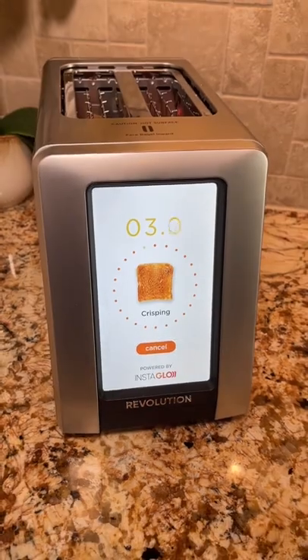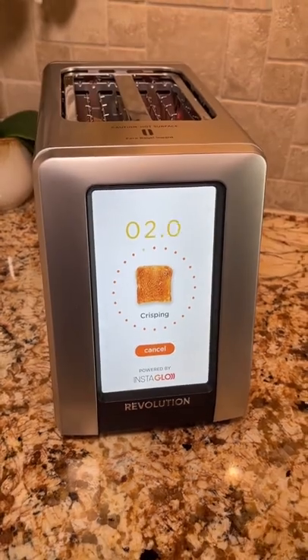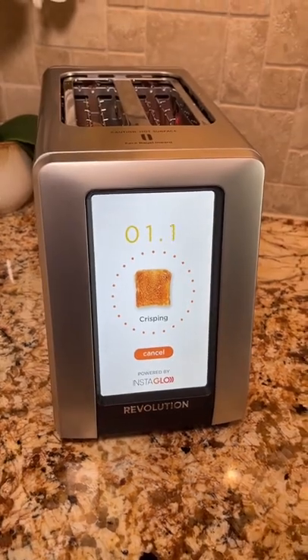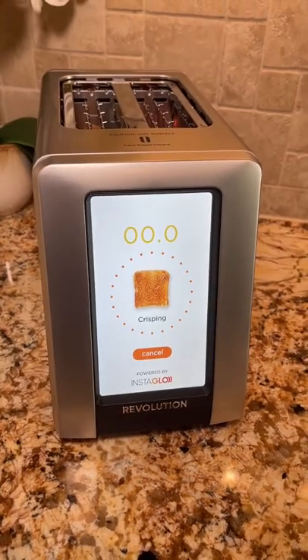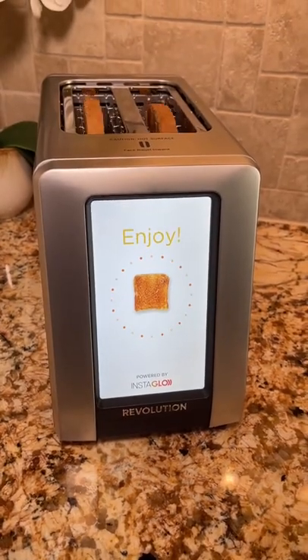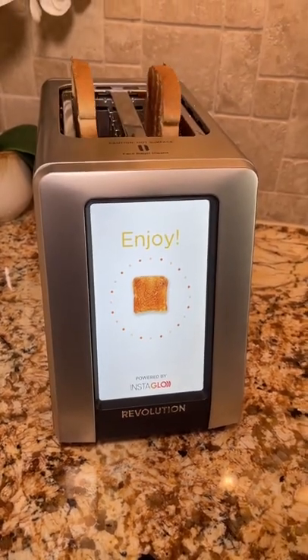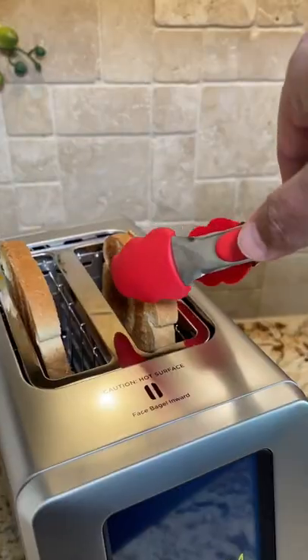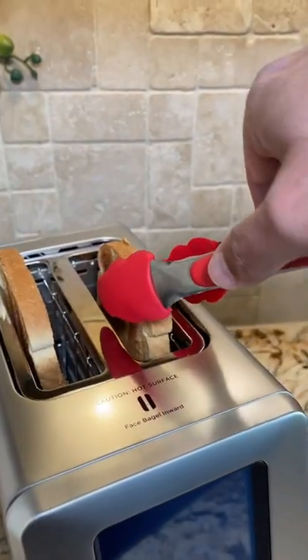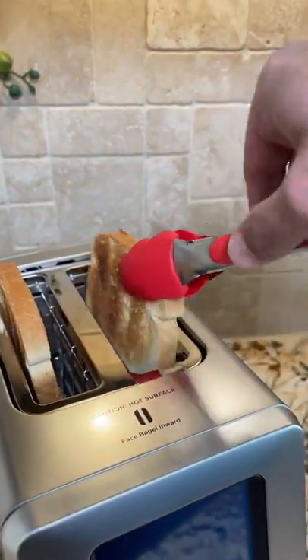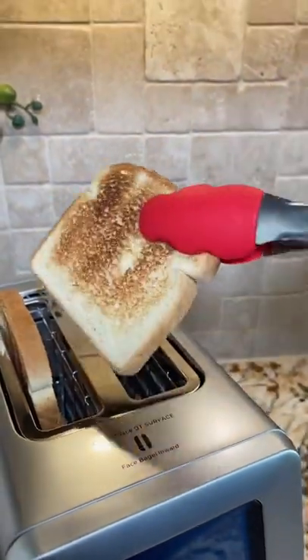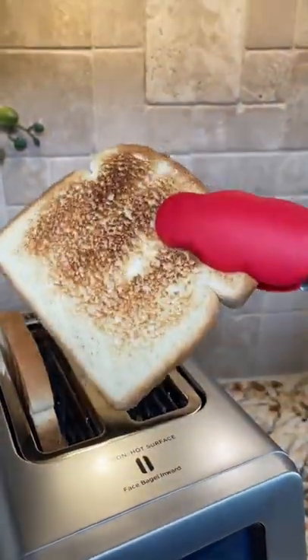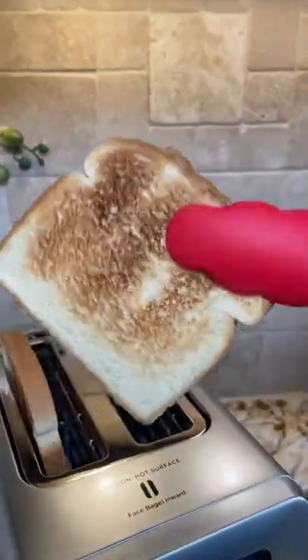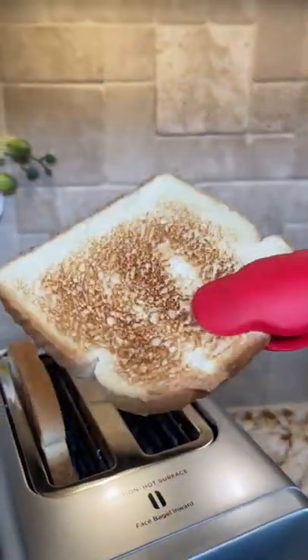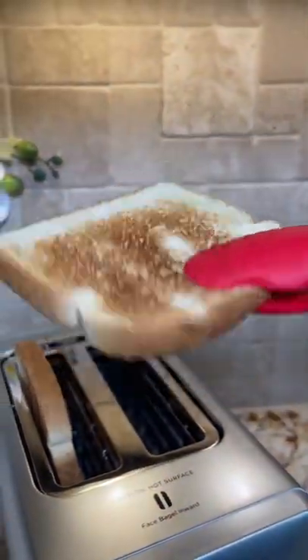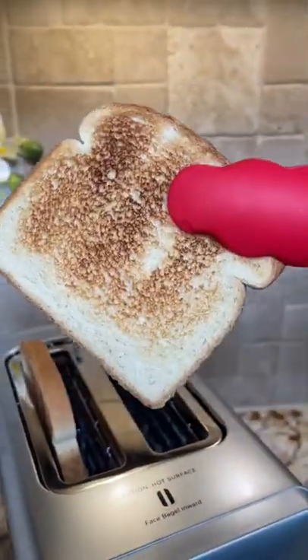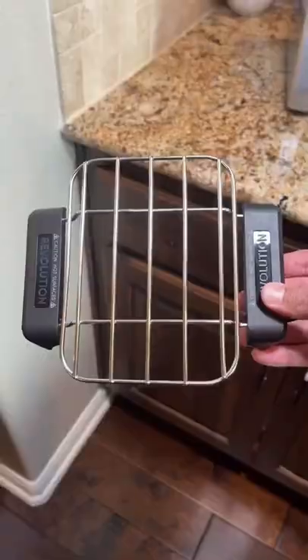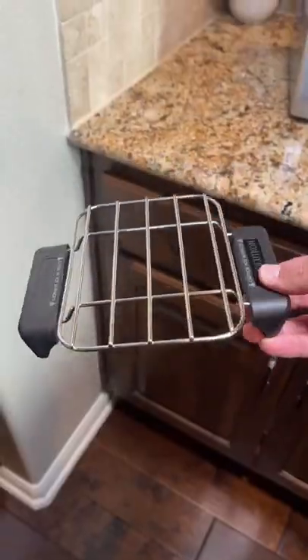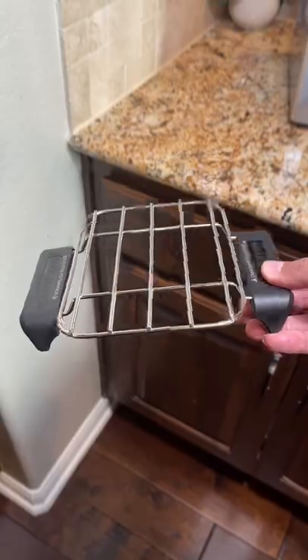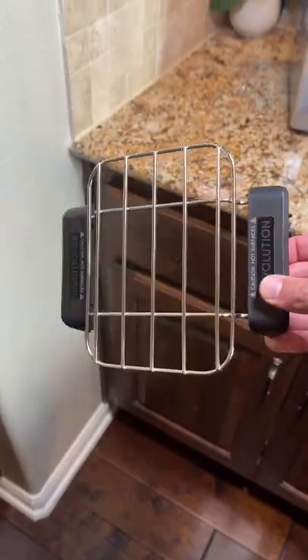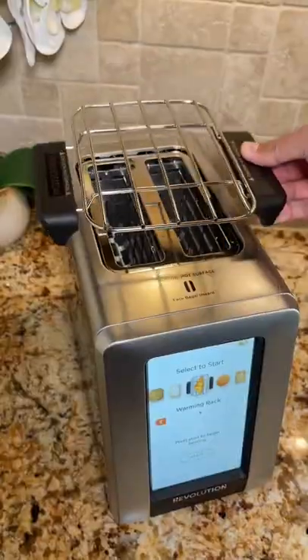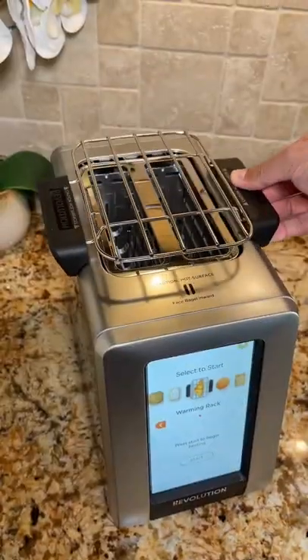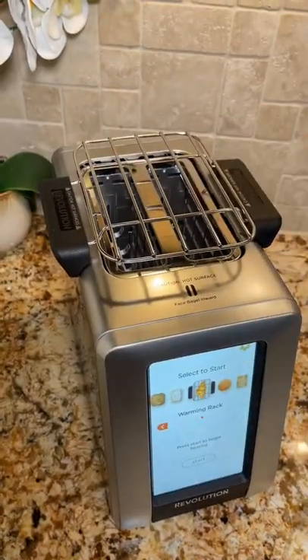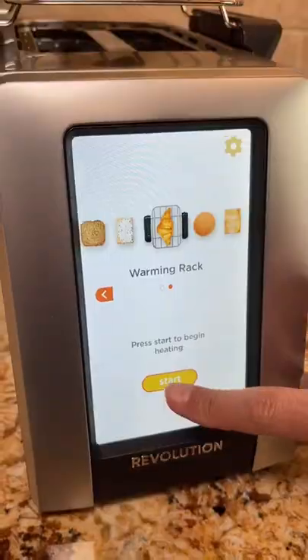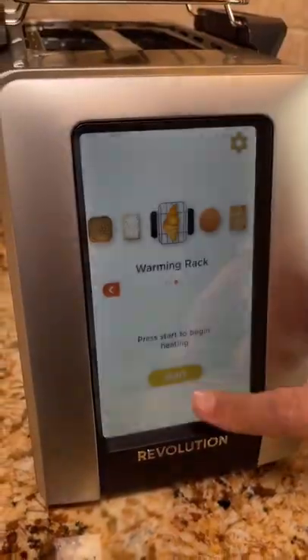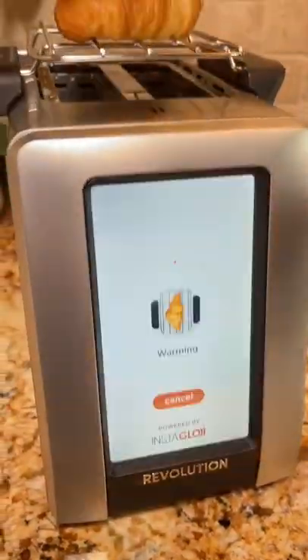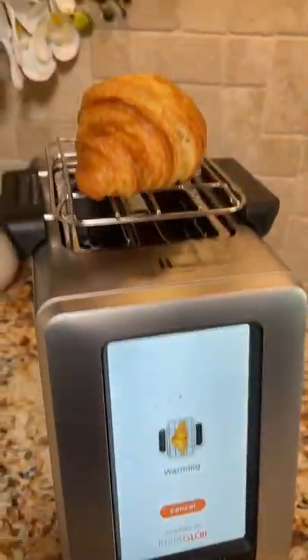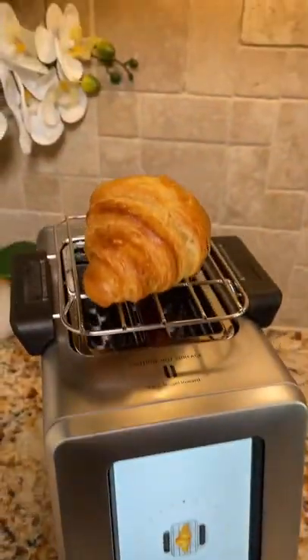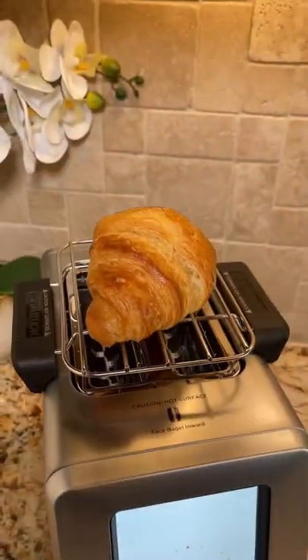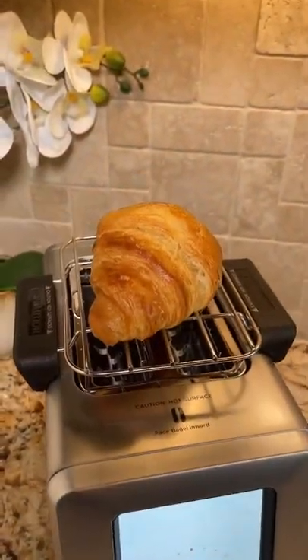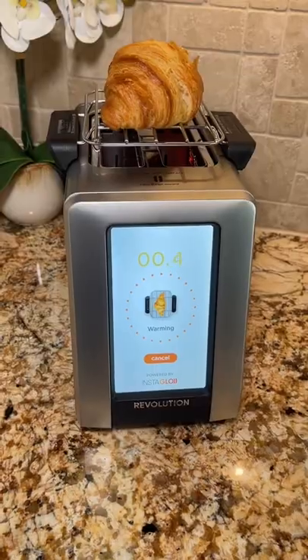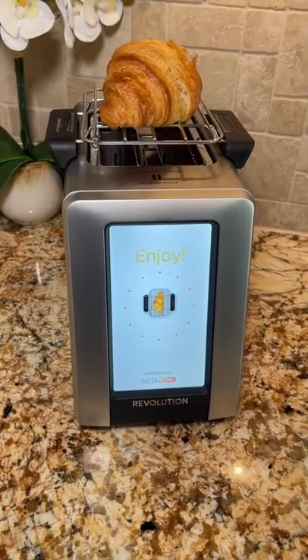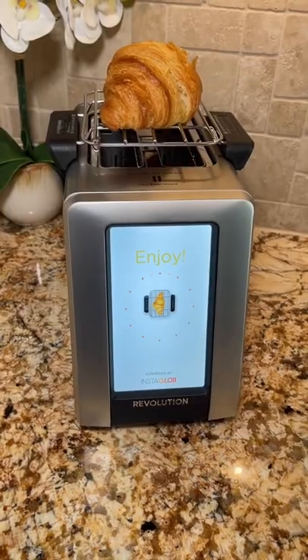There's a countdown on the screen when it's almost done, and it comes out chewy on the inside, crunchy on the outside. It also has a warming rack so you can gently warm croissants, muffins, rolls, cookies, and even pizza.